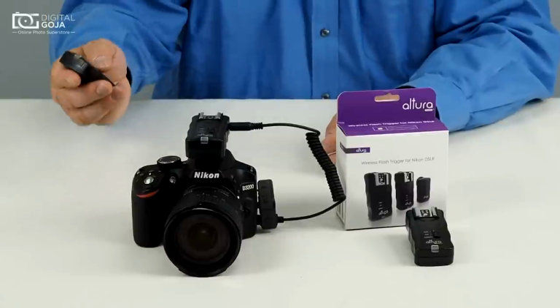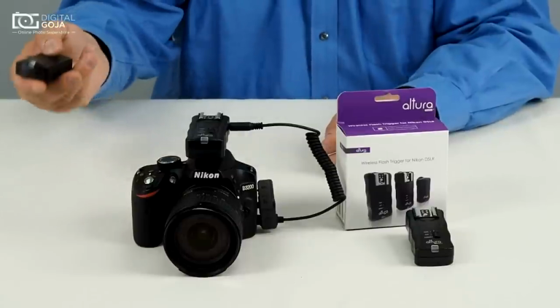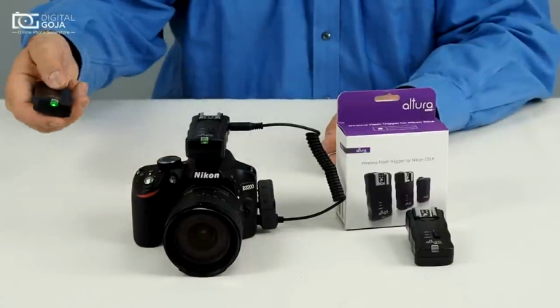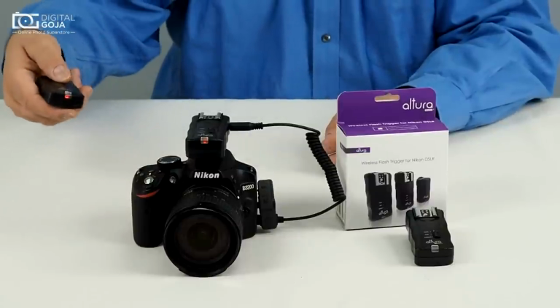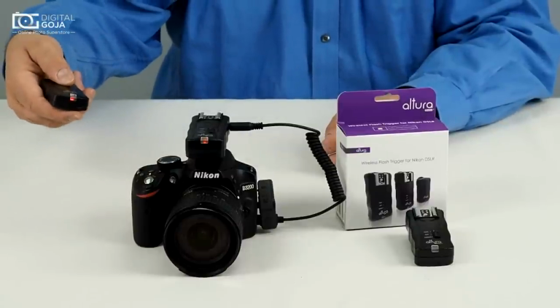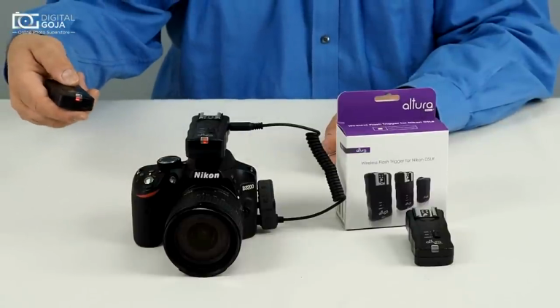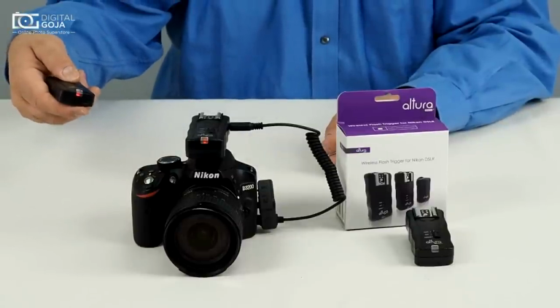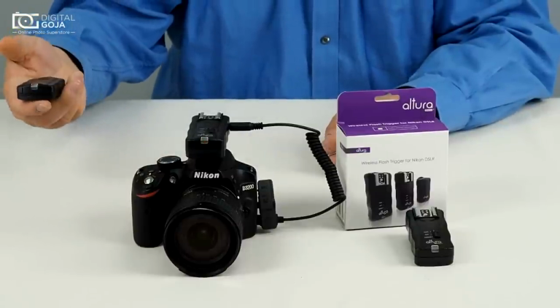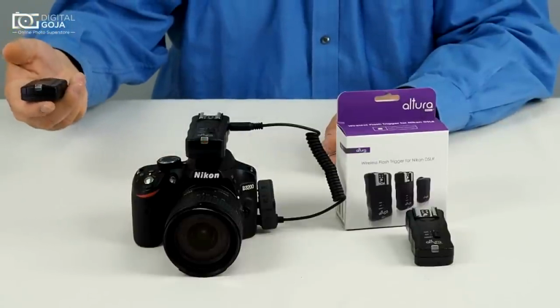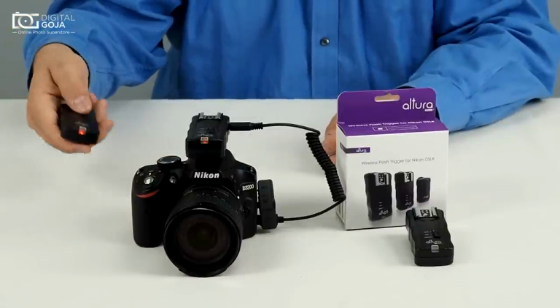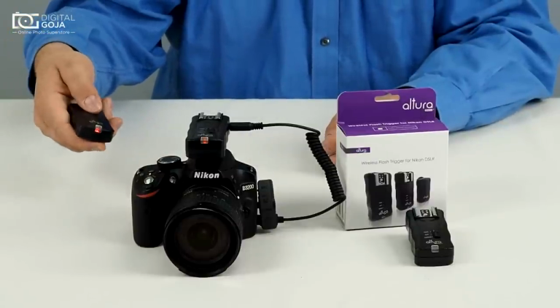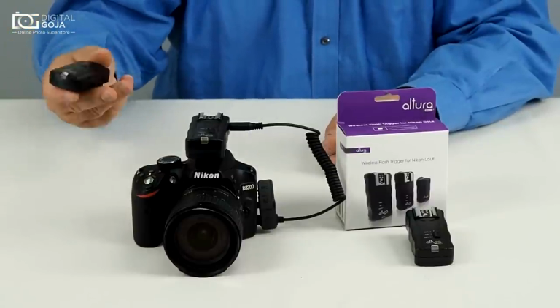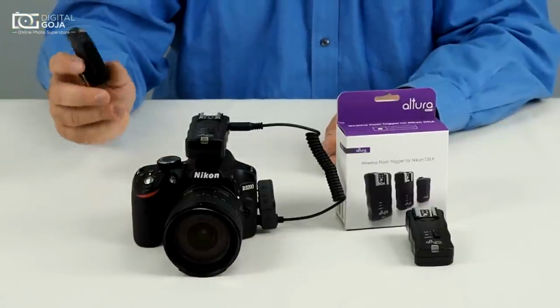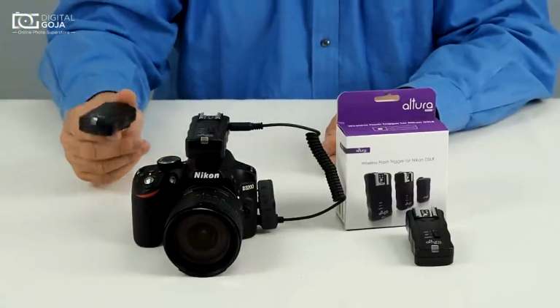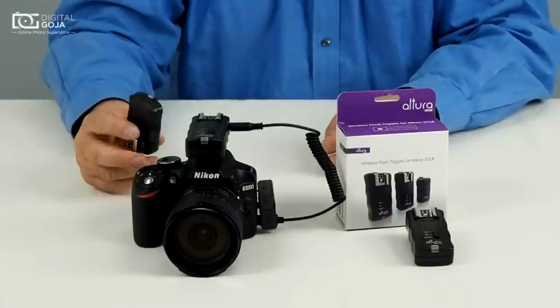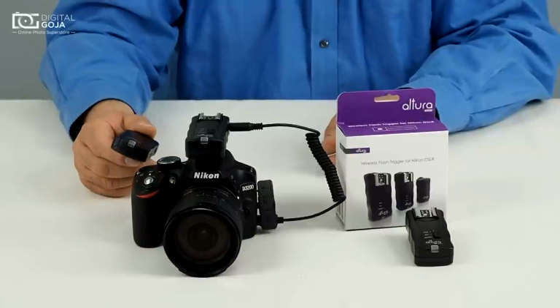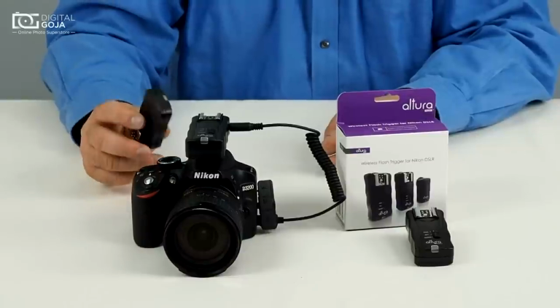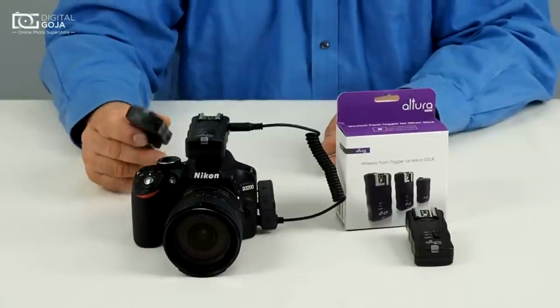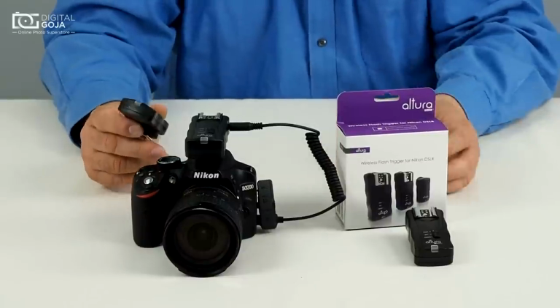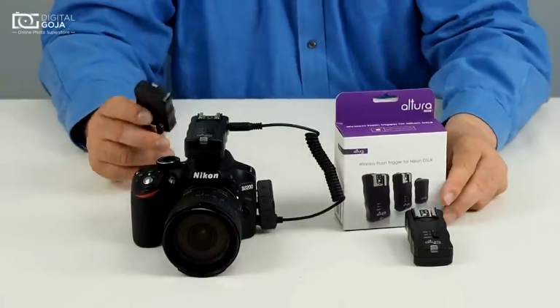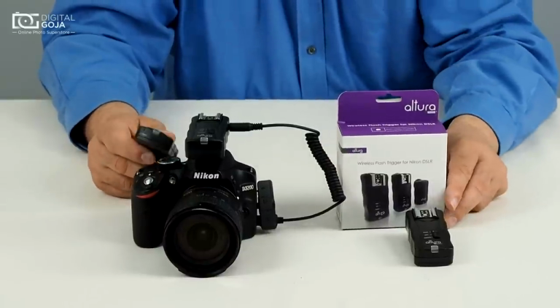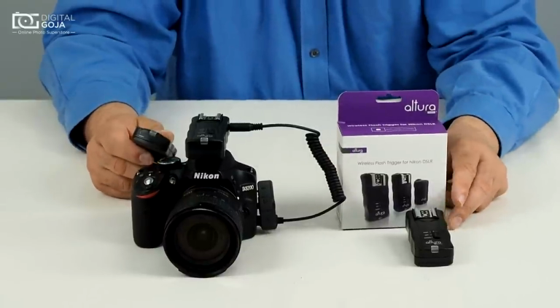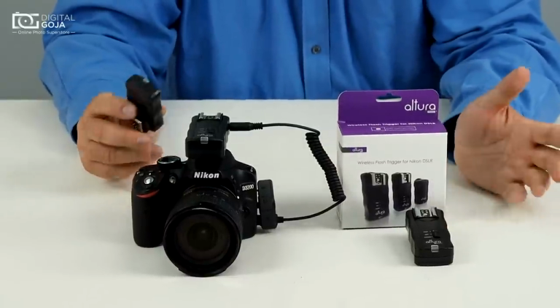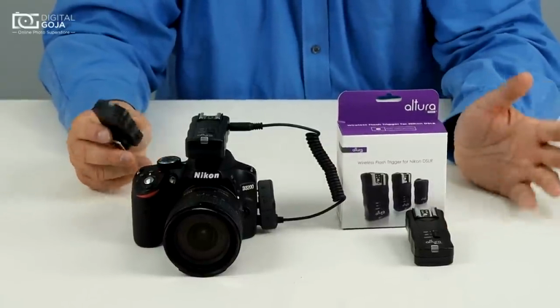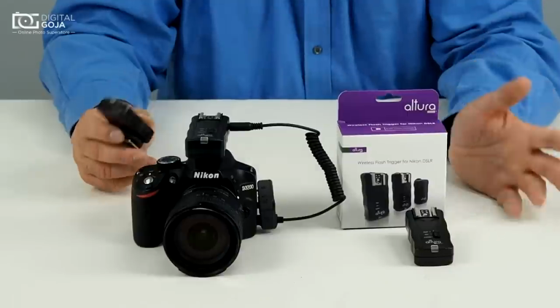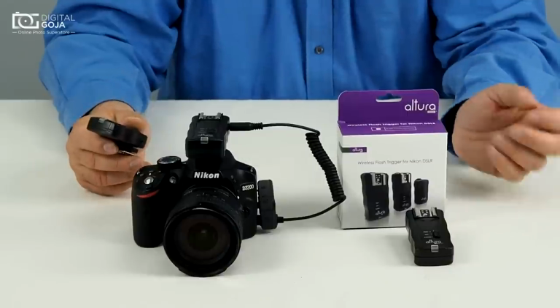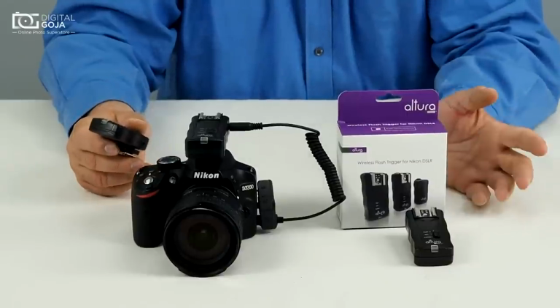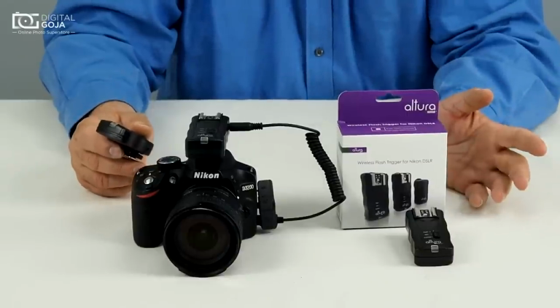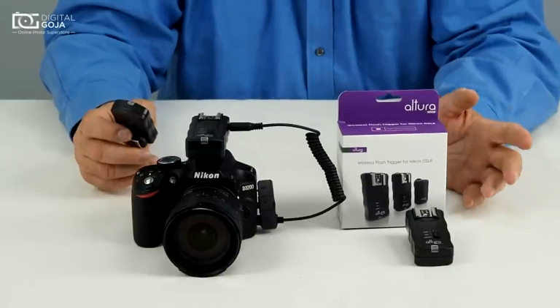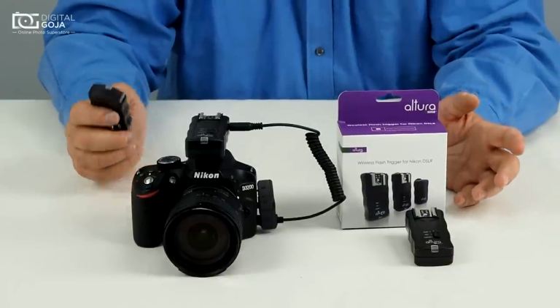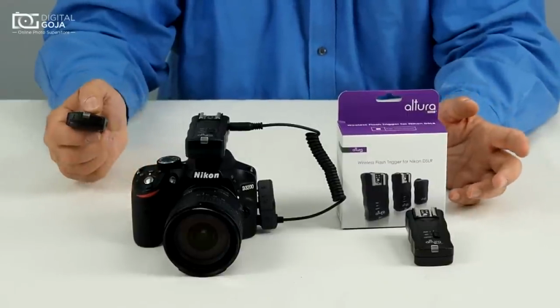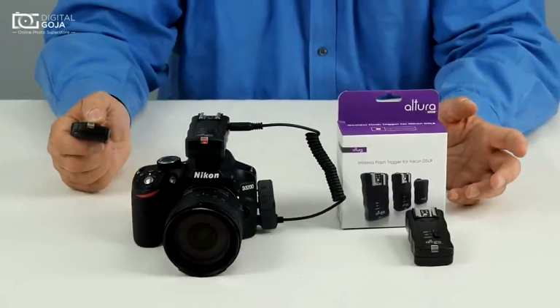As long as you hold this down you can do so. You can work at a great distance because this is creating a radio frequency, so you can literally be hundreds of feet away and still fire off your camera.